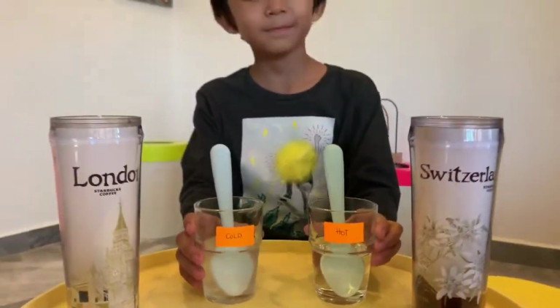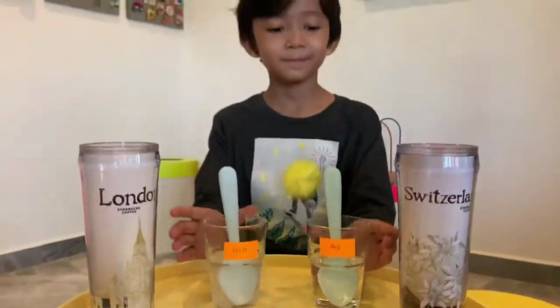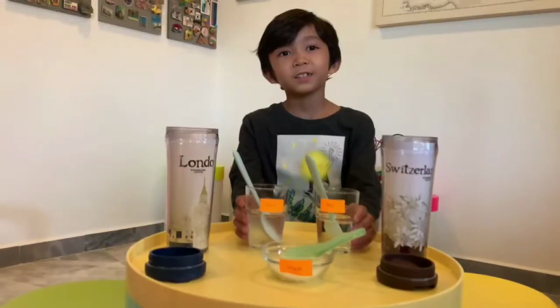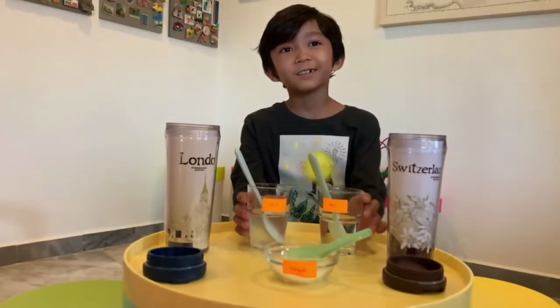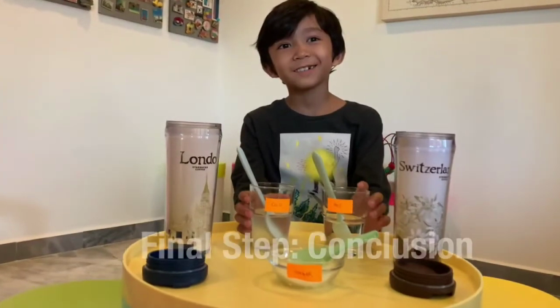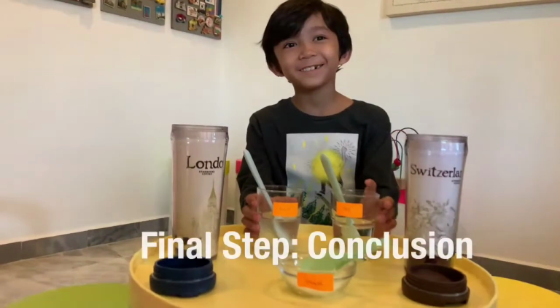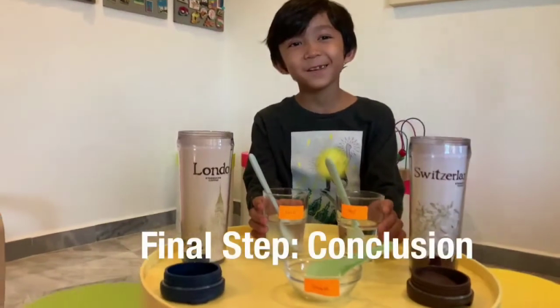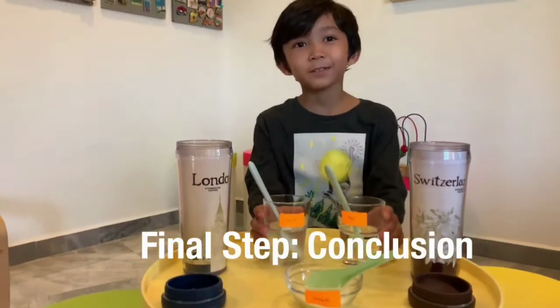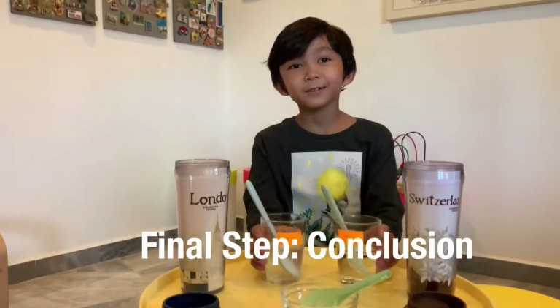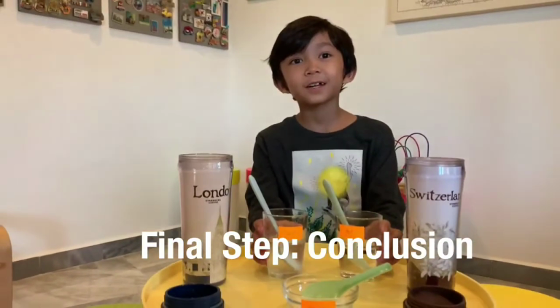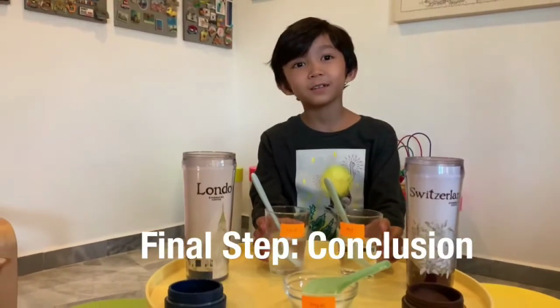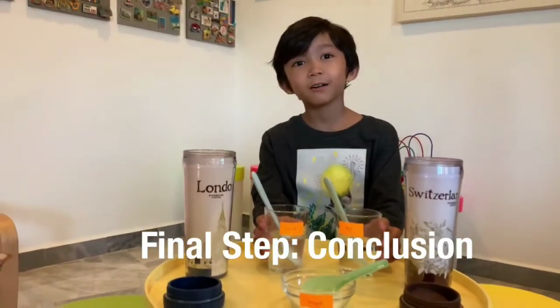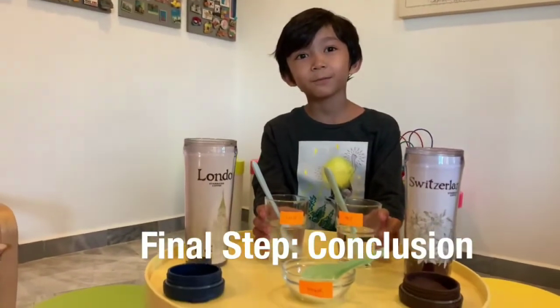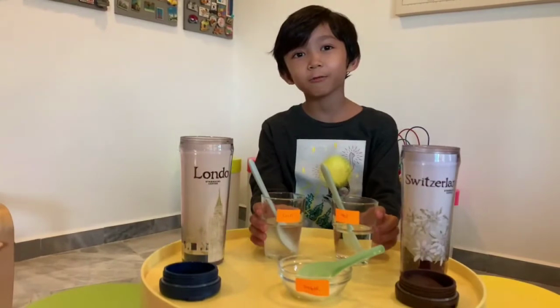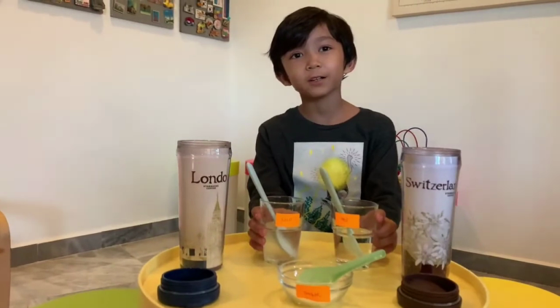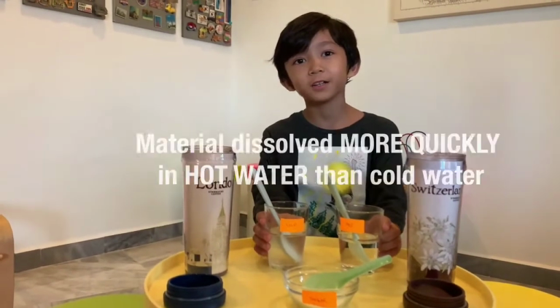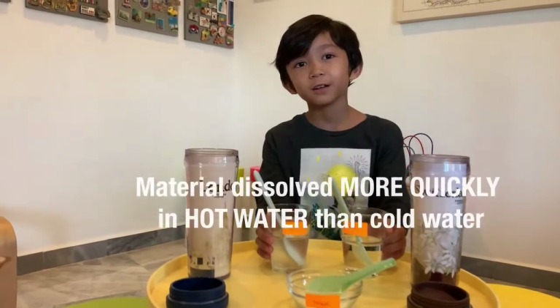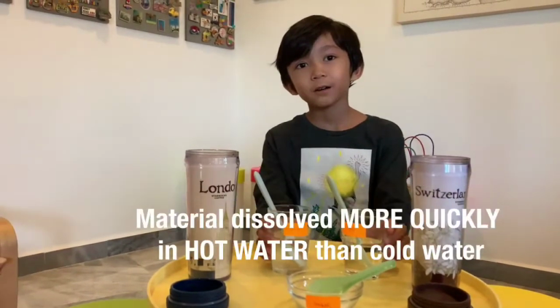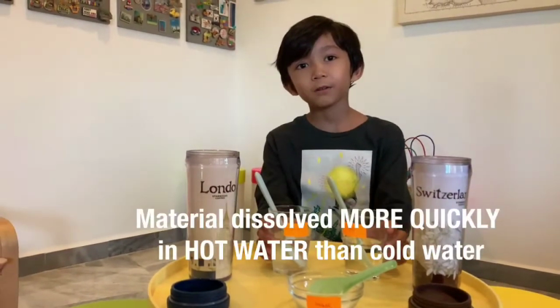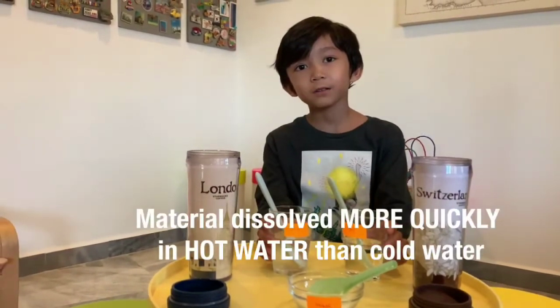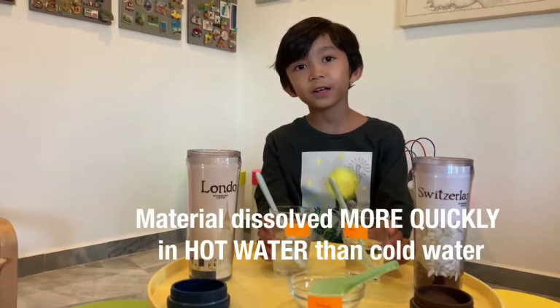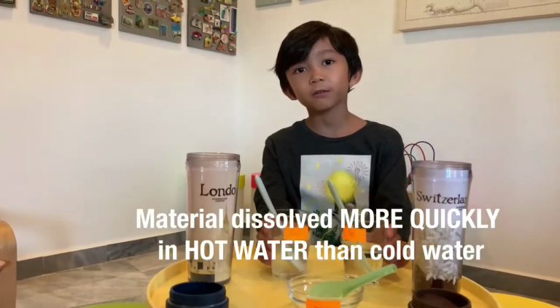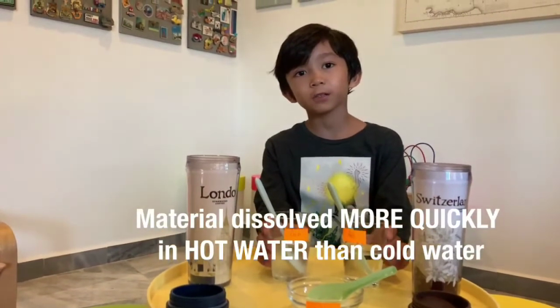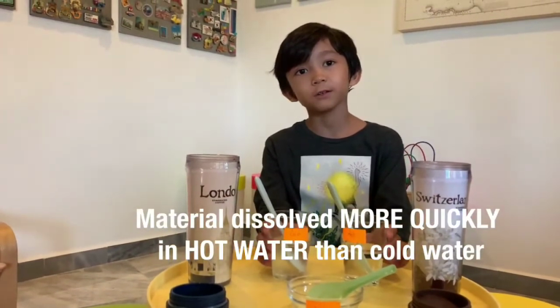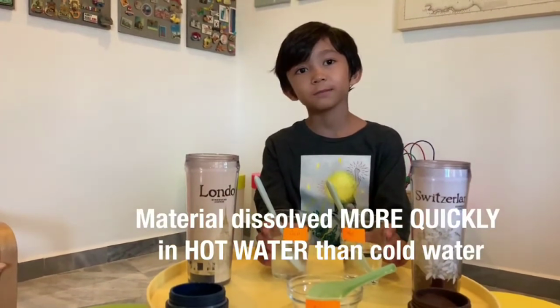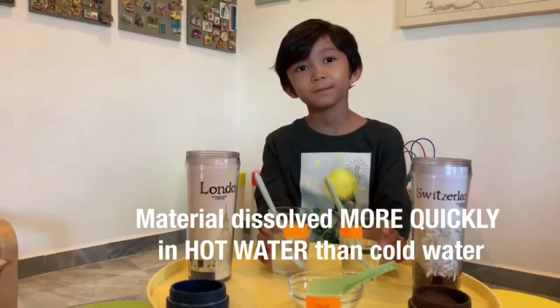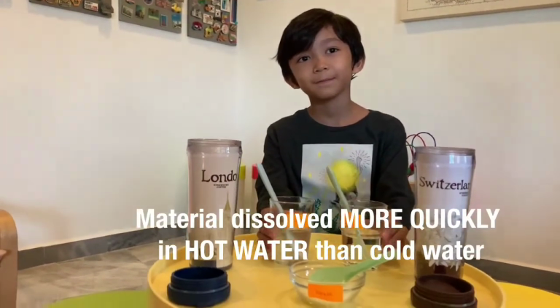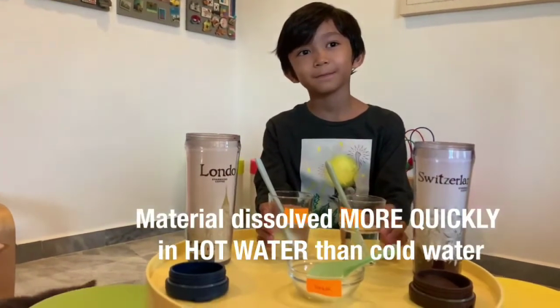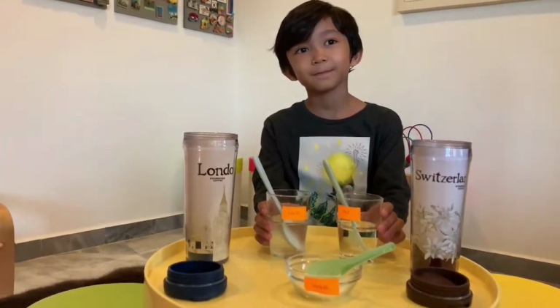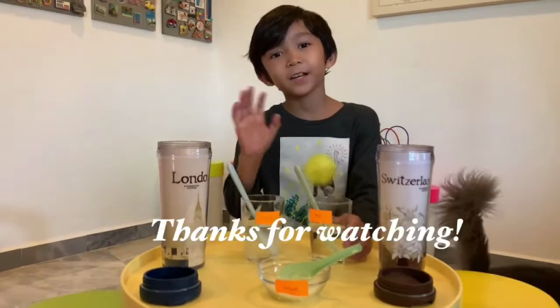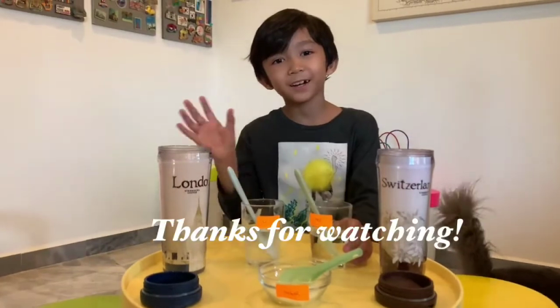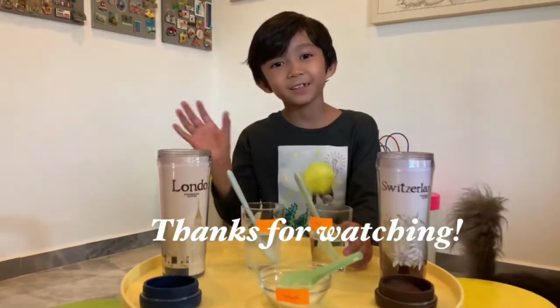As the conclusion, materials can dissolve more quickly in hot water than cold water. Bye guys.